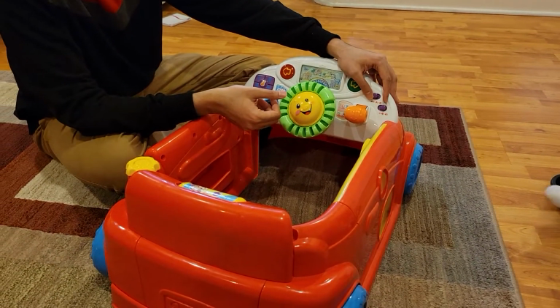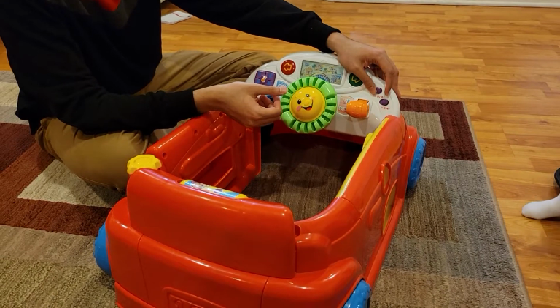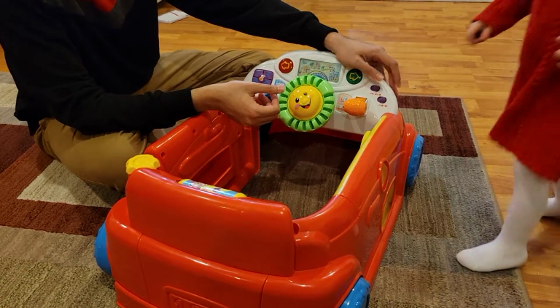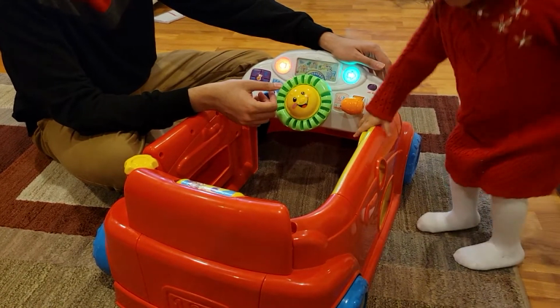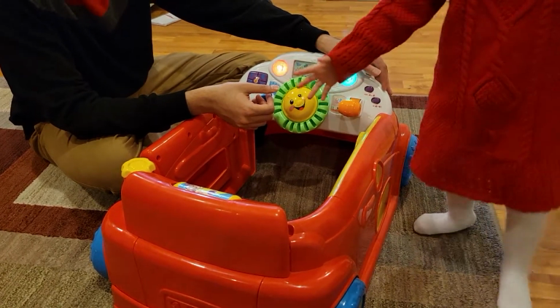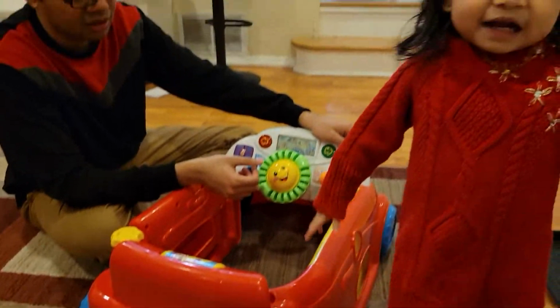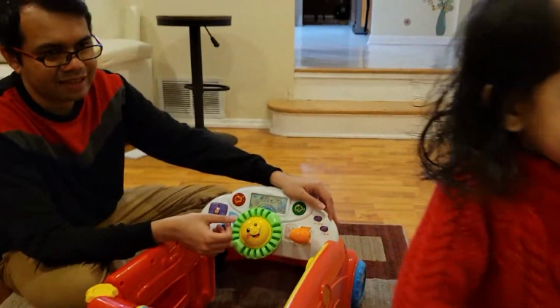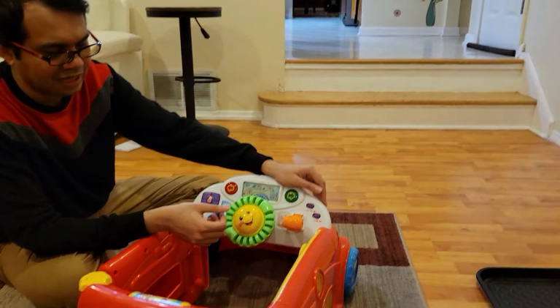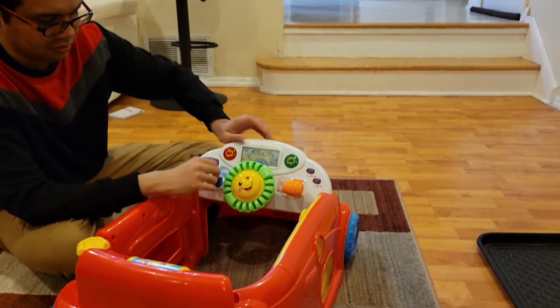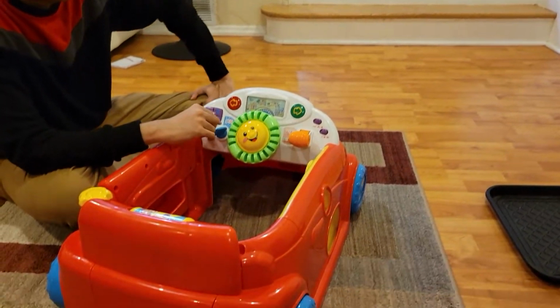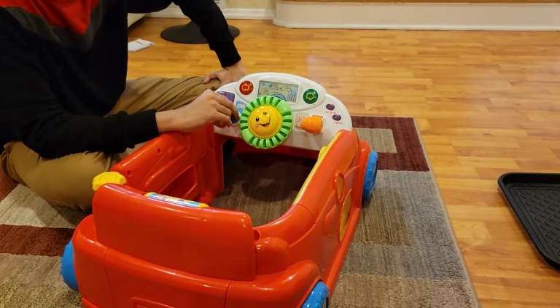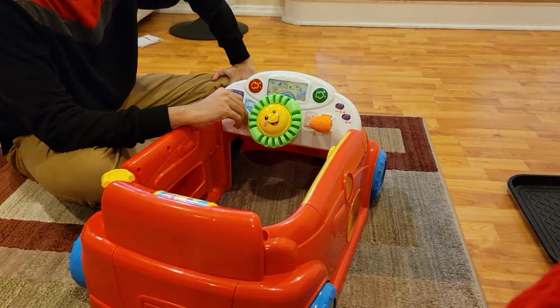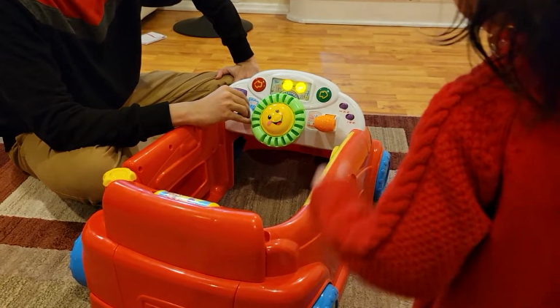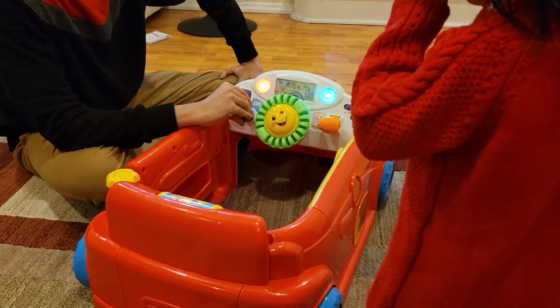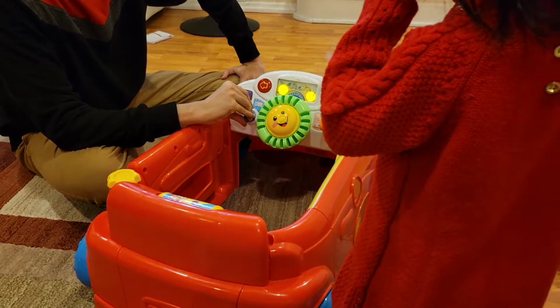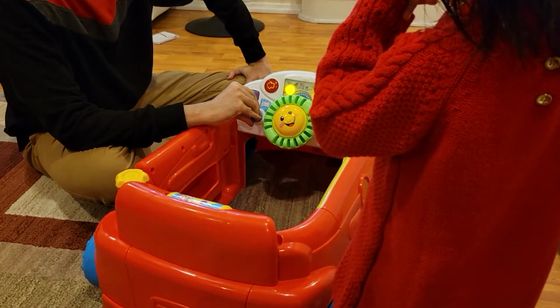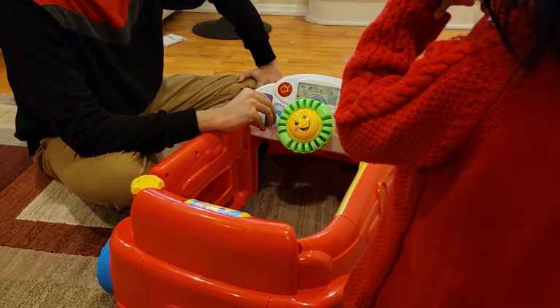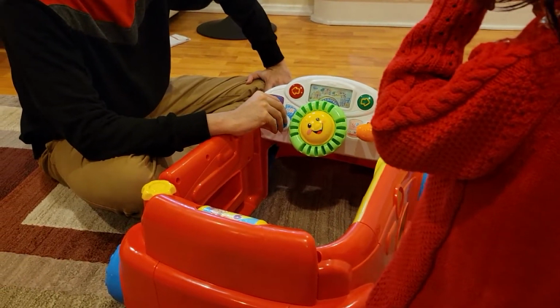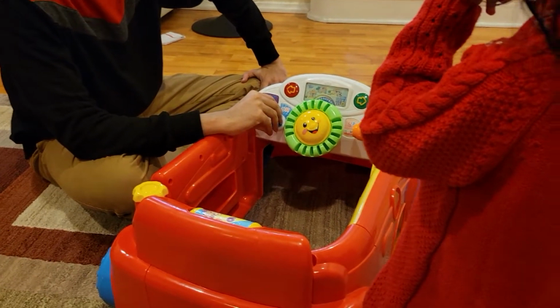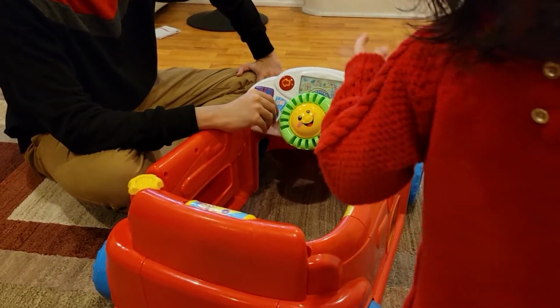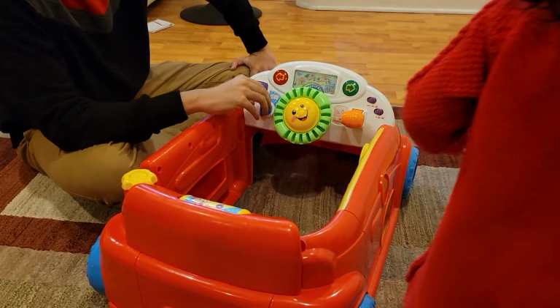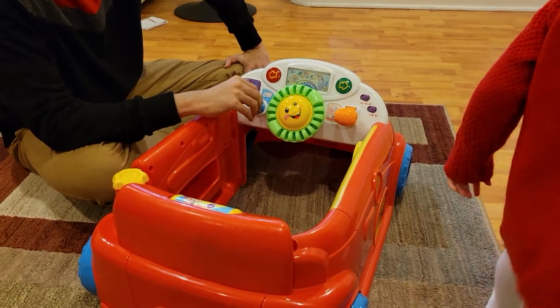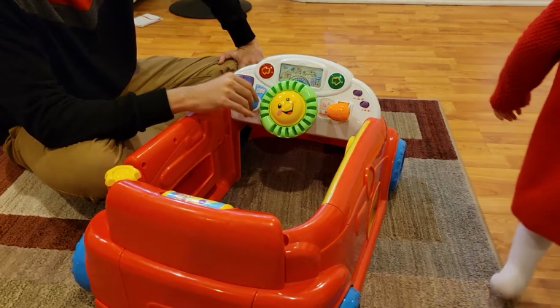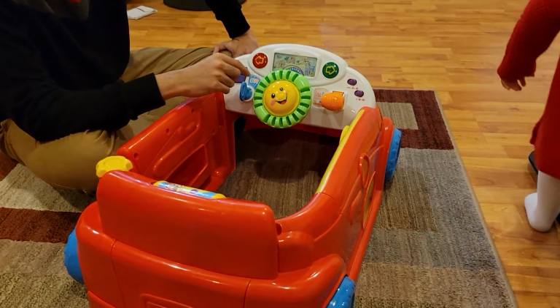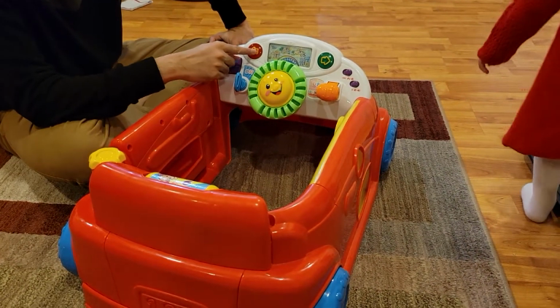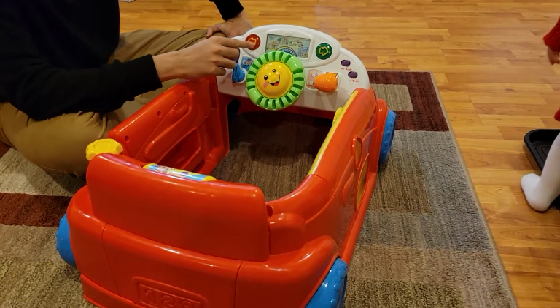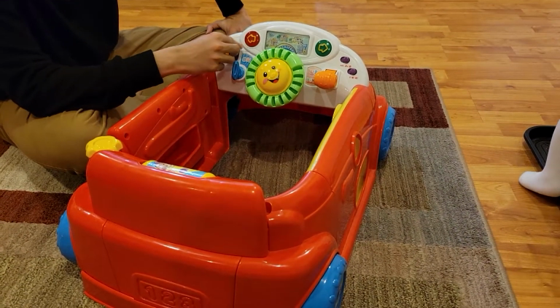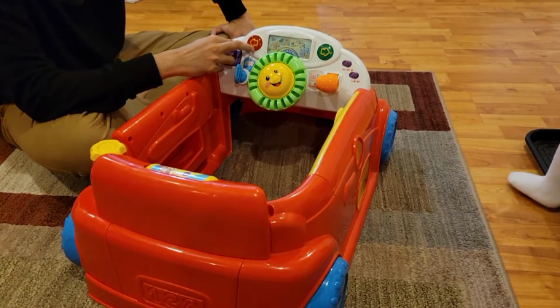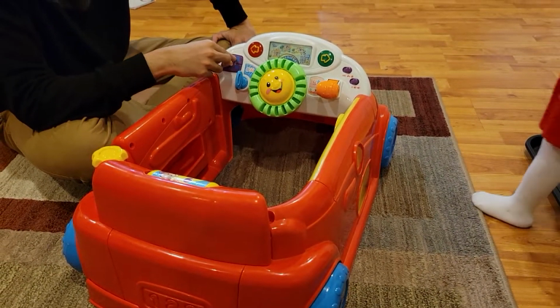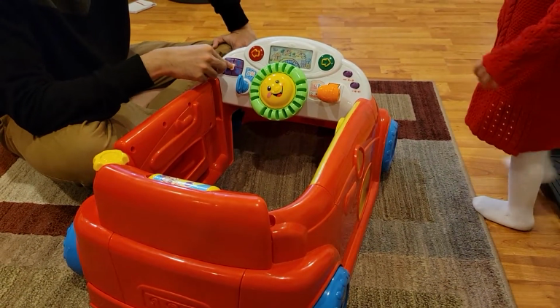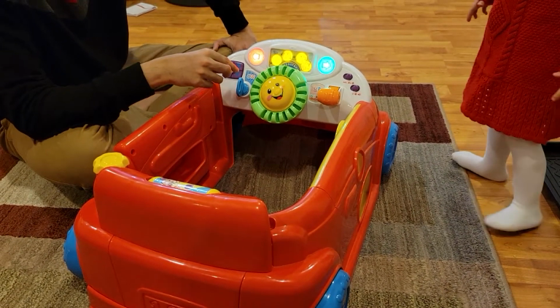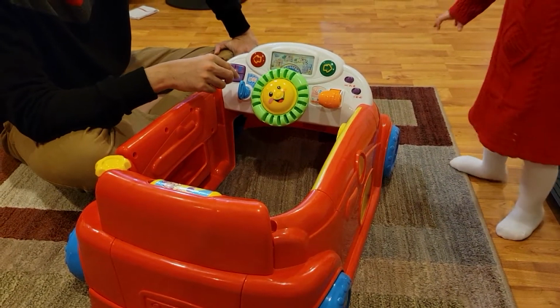Let me first keep it in car mode. It's a car — now you can see the car turning on. I just turned on the car. You can hear the car turning on music. It's a light. Let's rock.